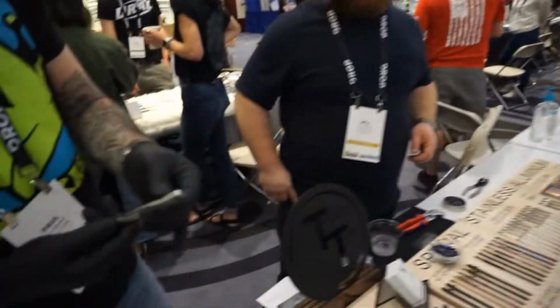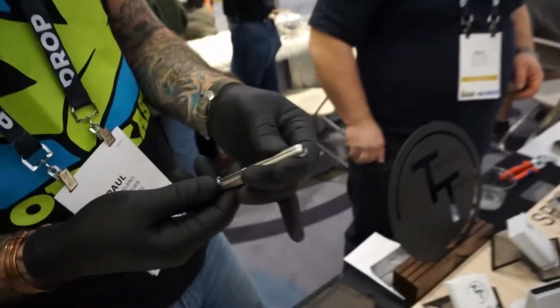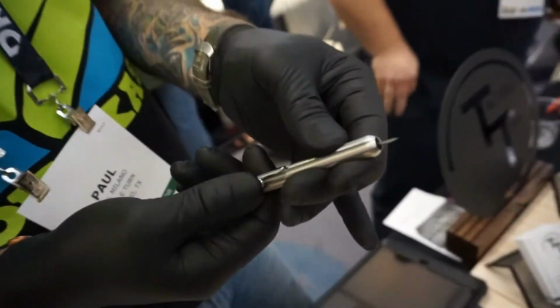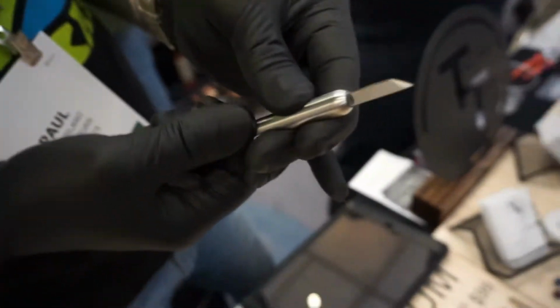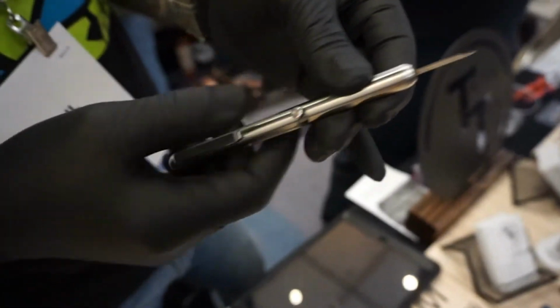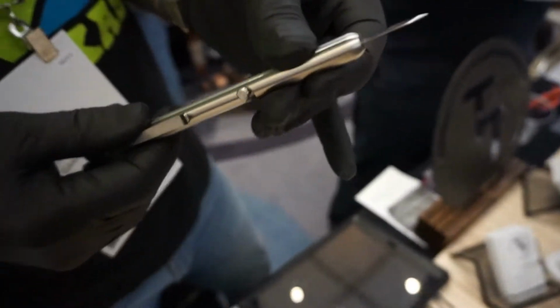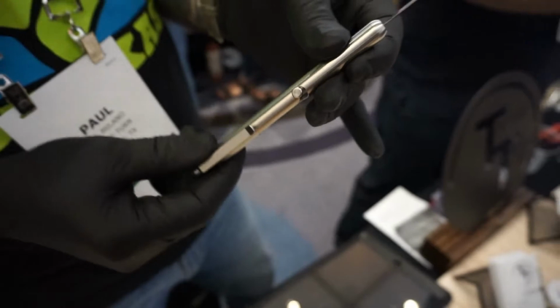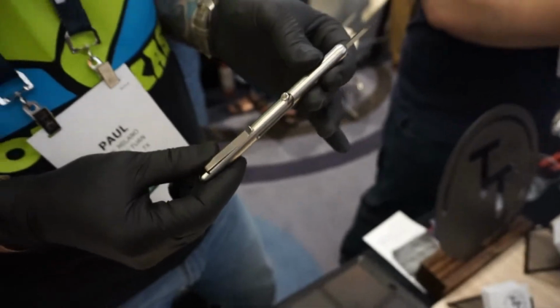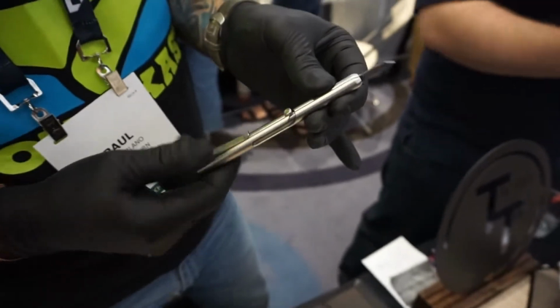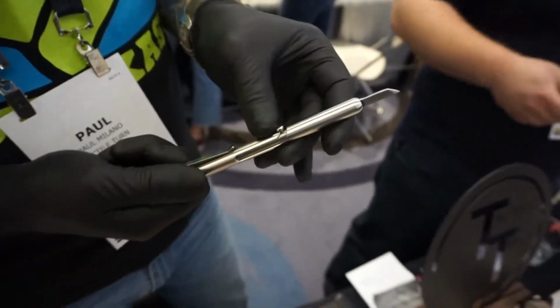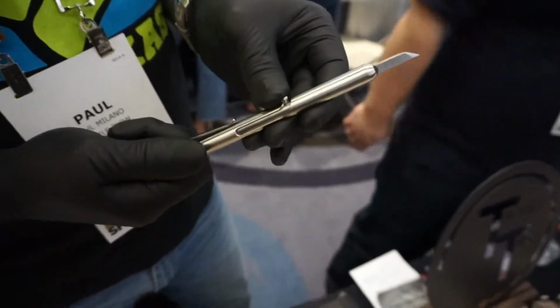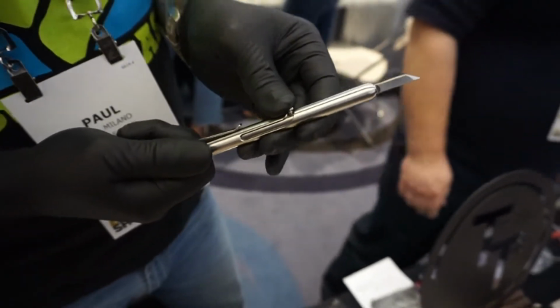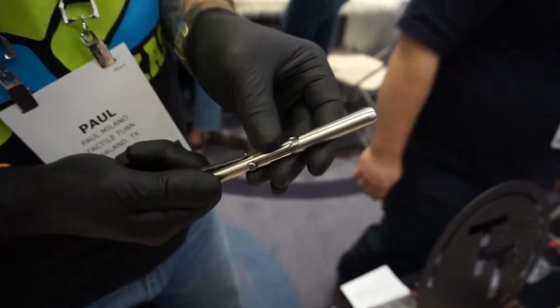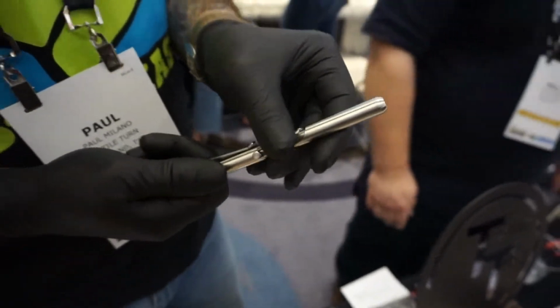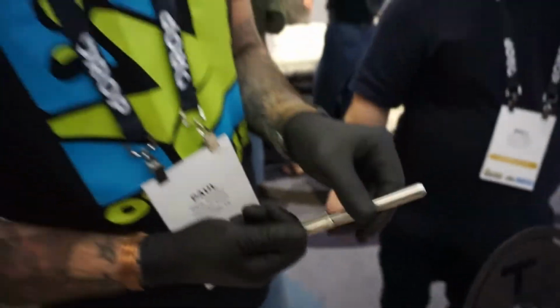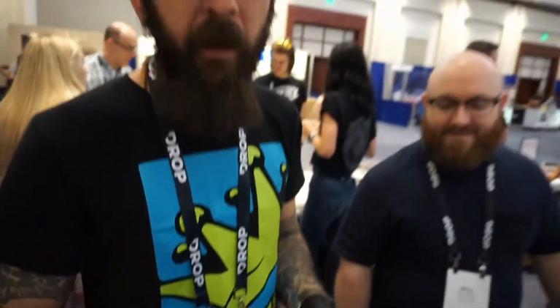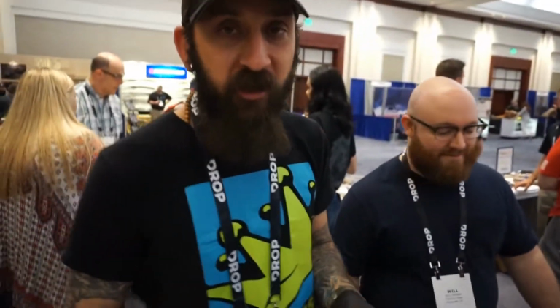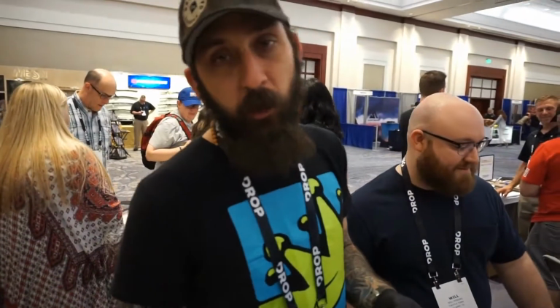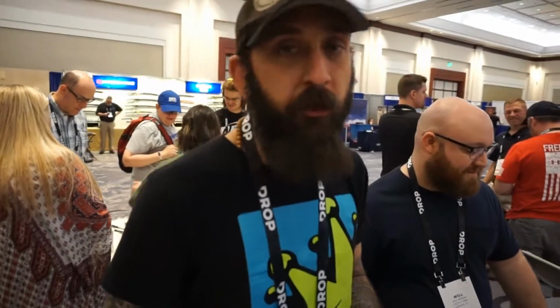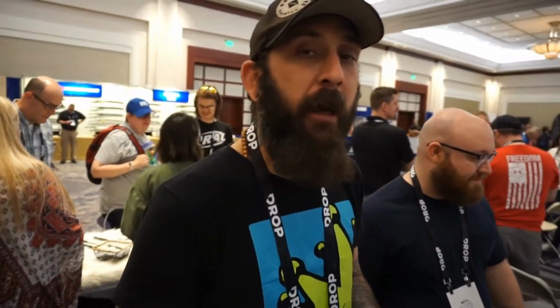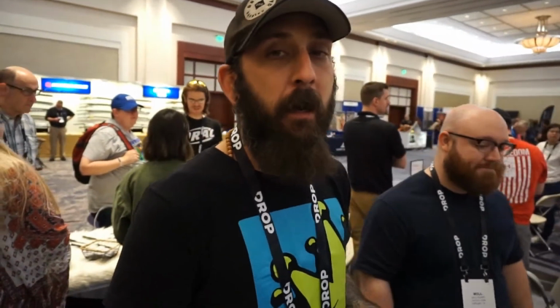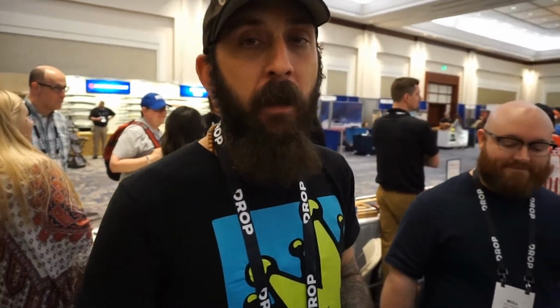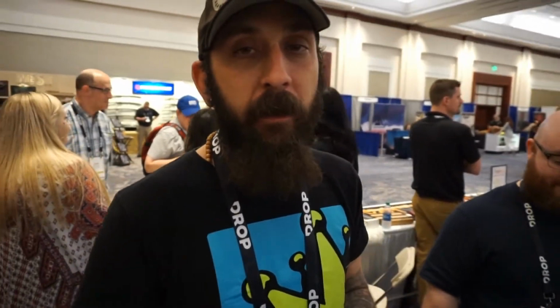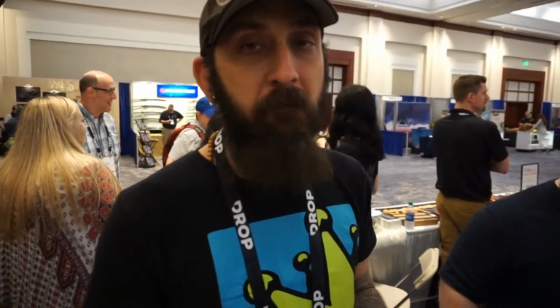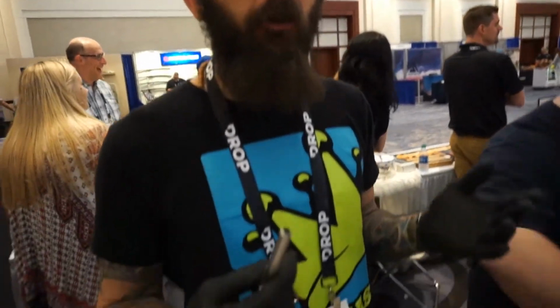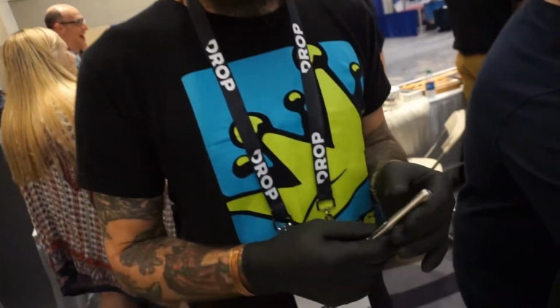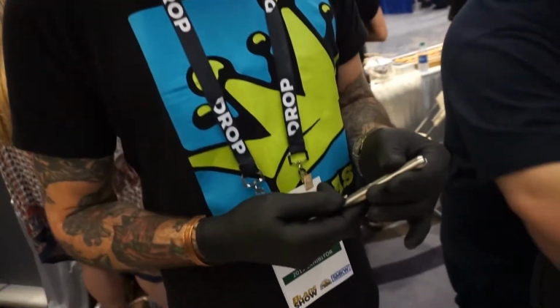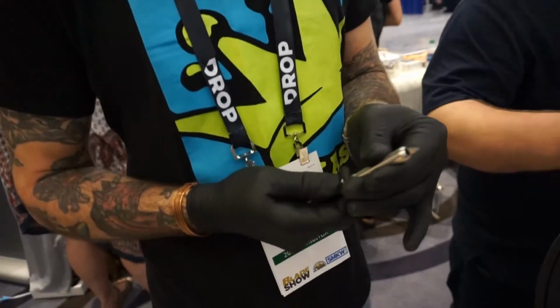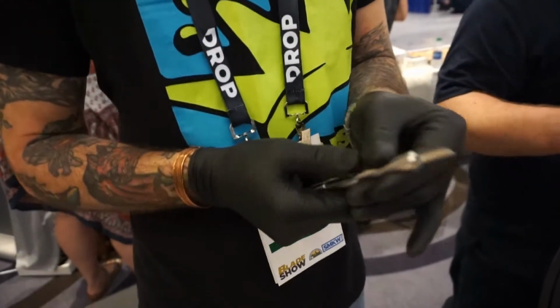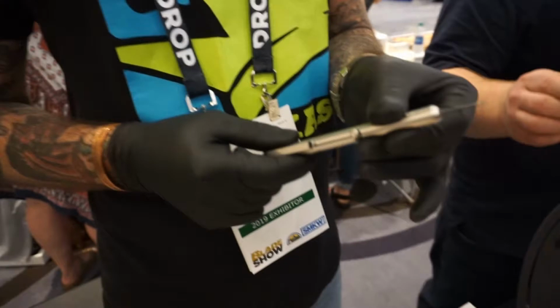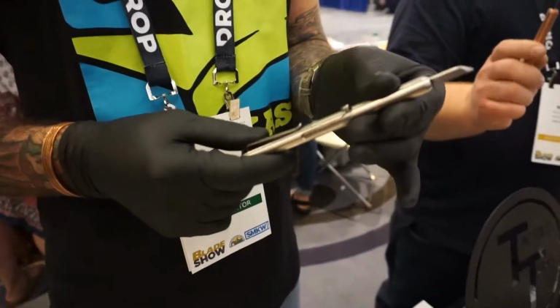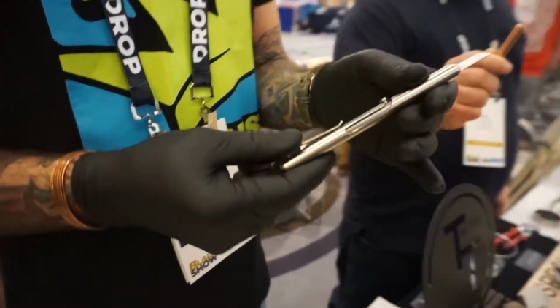We've got a new bolt-action knife that we're doing. Those are on presale on our website — it's tactileturn.com. Get one ordered and we'll be sending them out in the next hopefully few weeks.